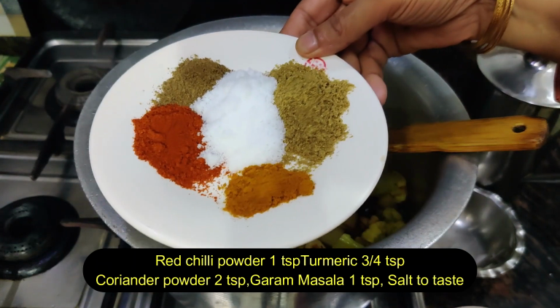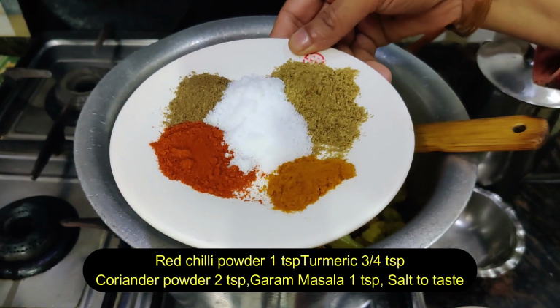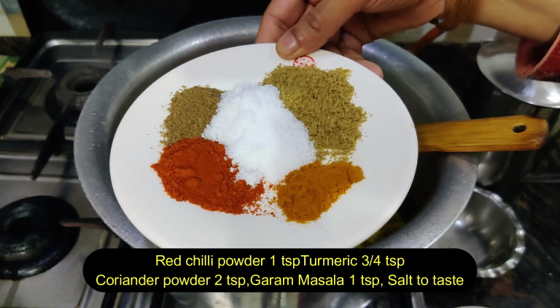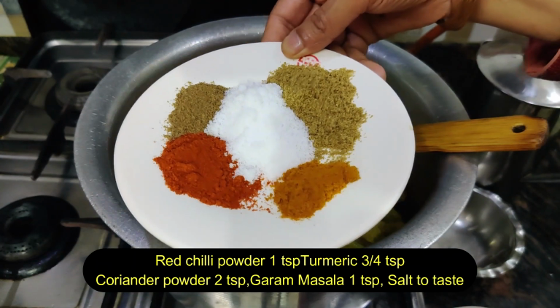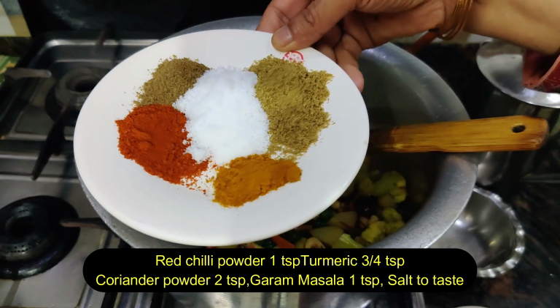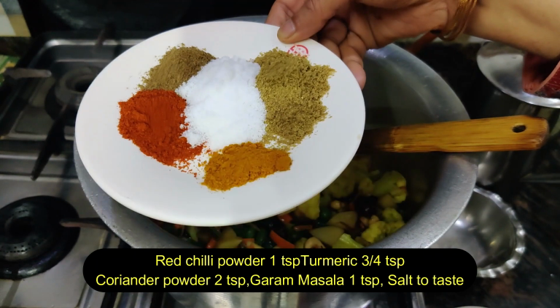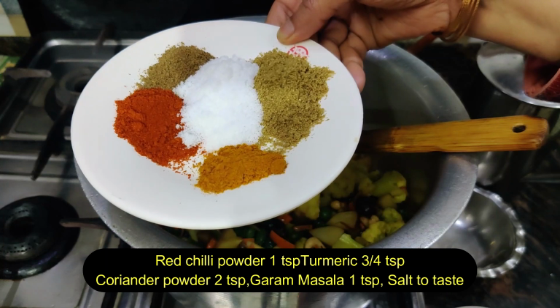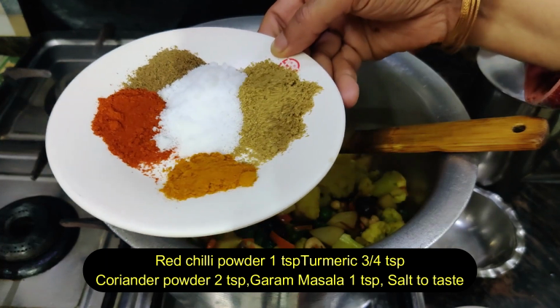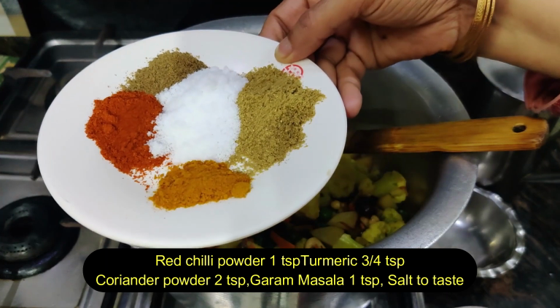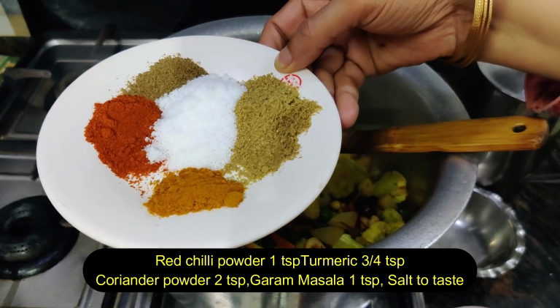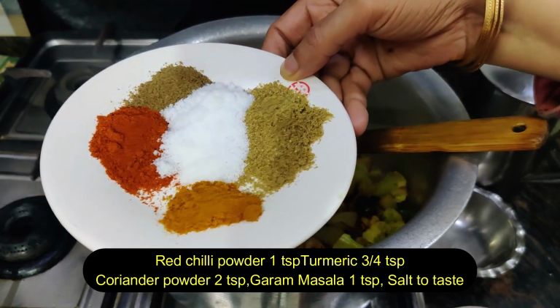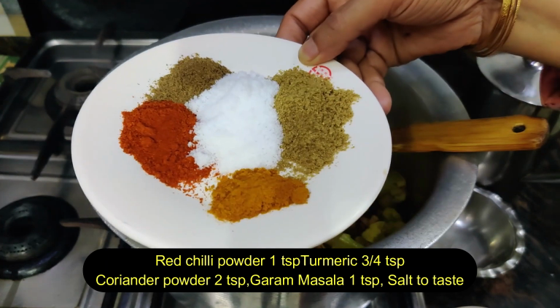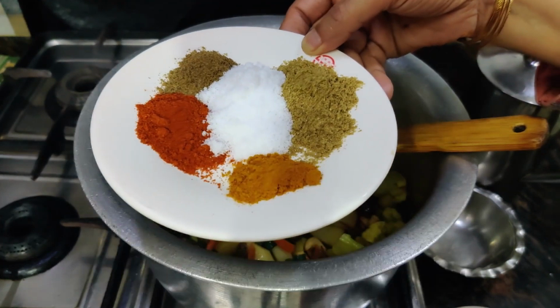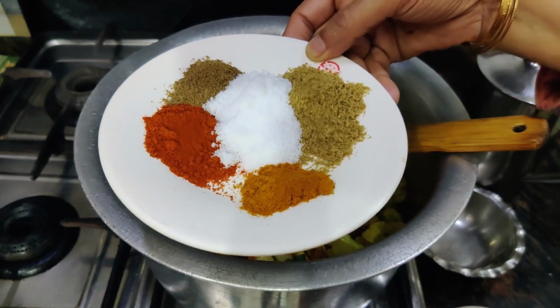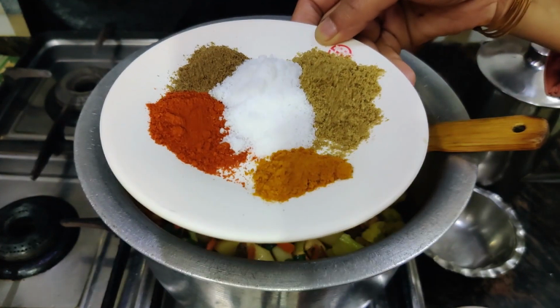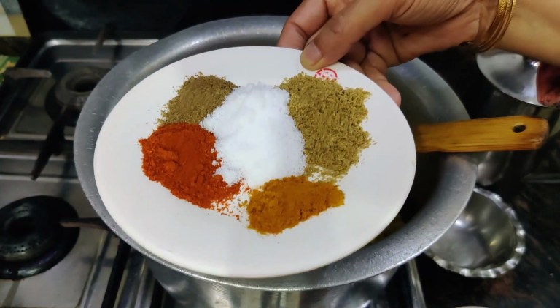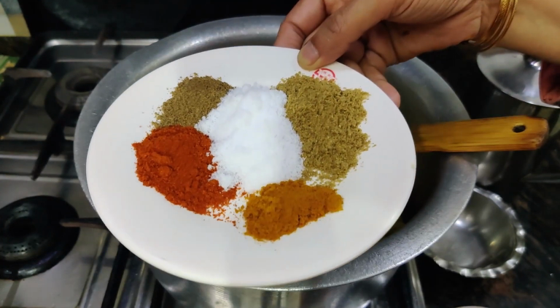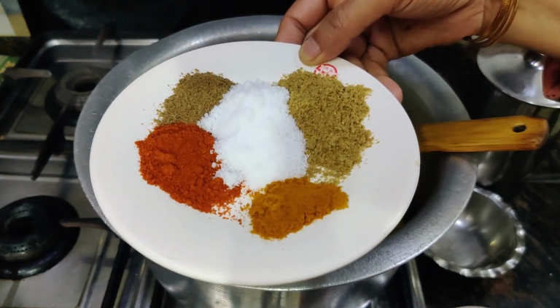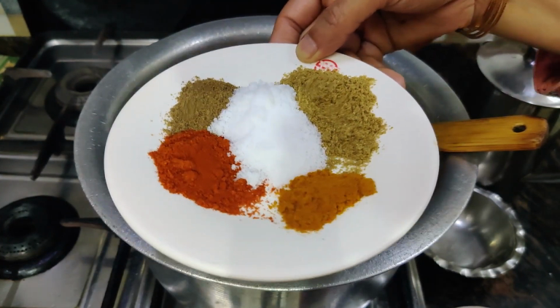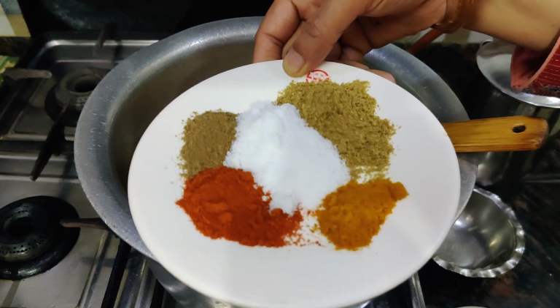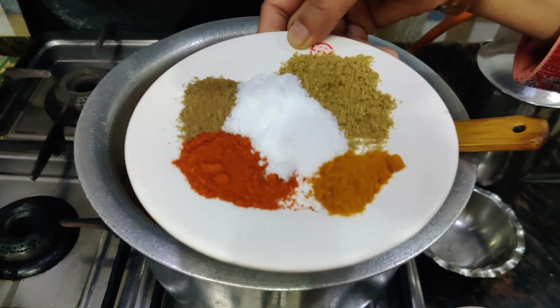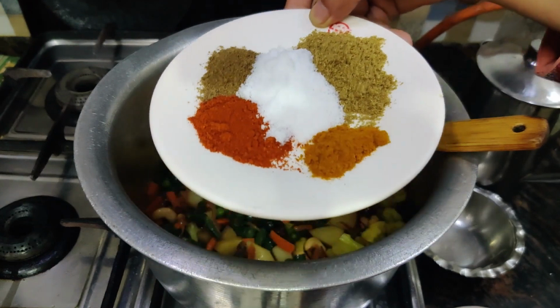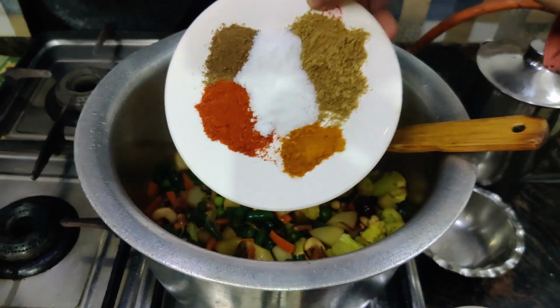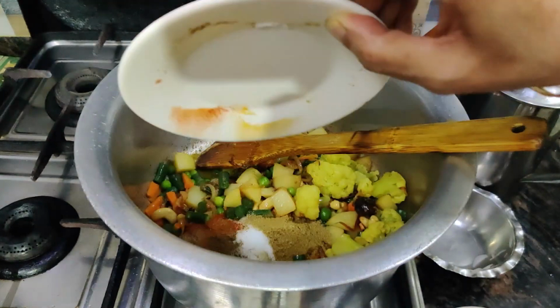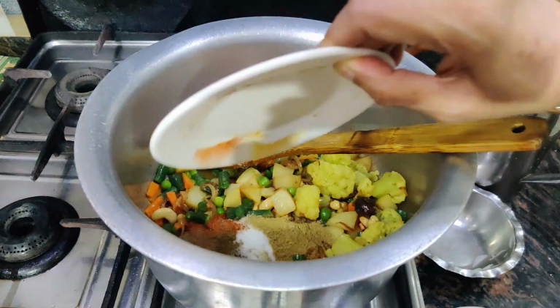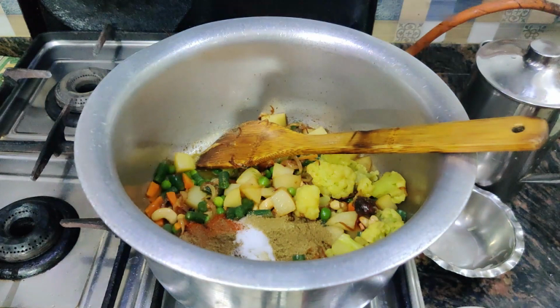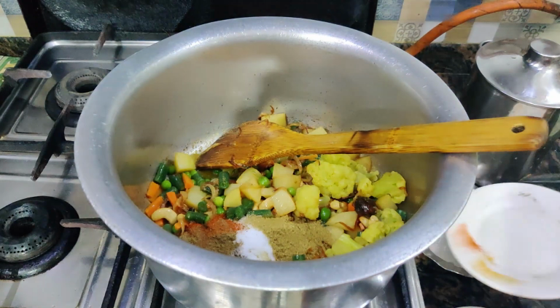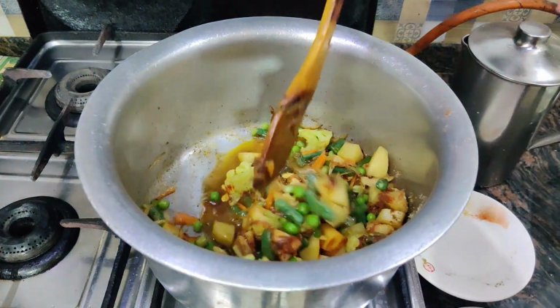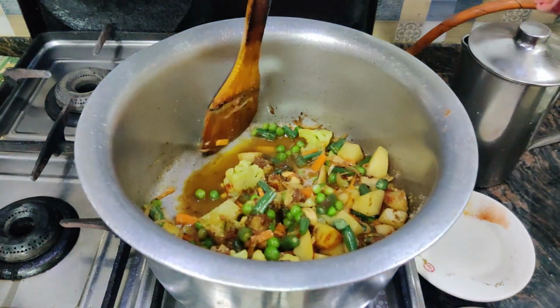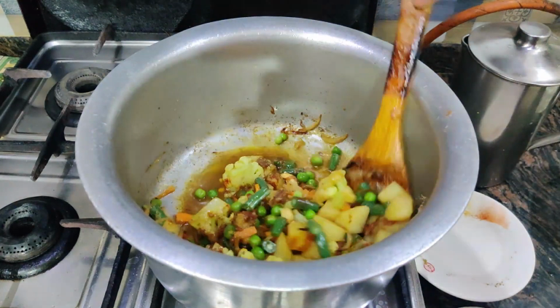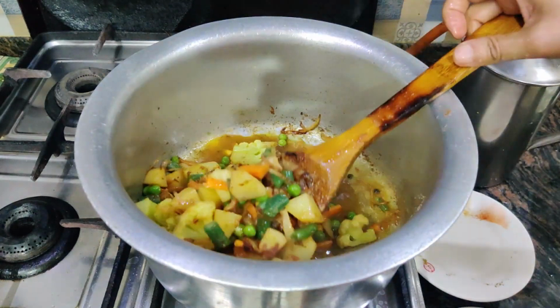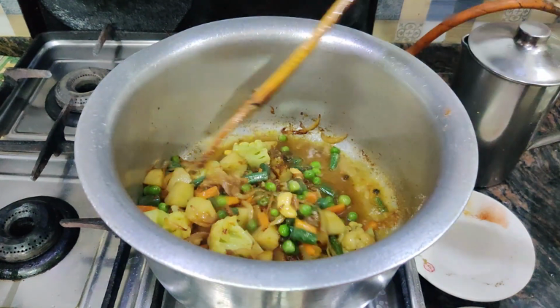A bit of masala is added: 1 teaspoon of chili, 1 teaspoon of lime salt, 2 teaspoons of spice powder, 1 tablespoon of vegetable masala, and 1 teaspoon of this masala. Mix them well.